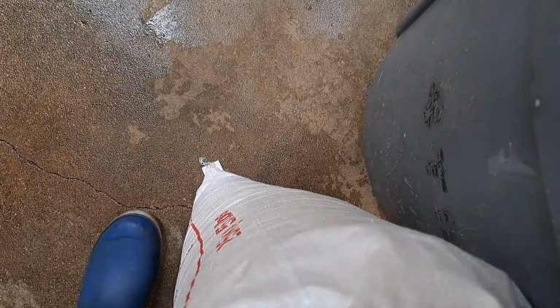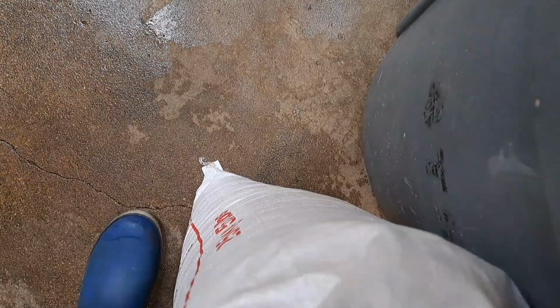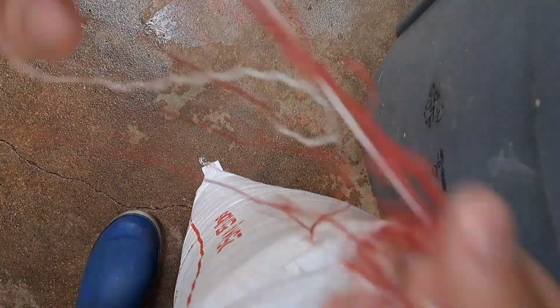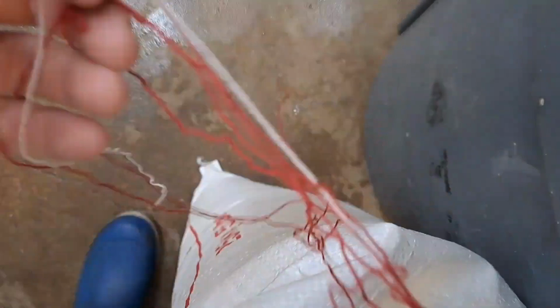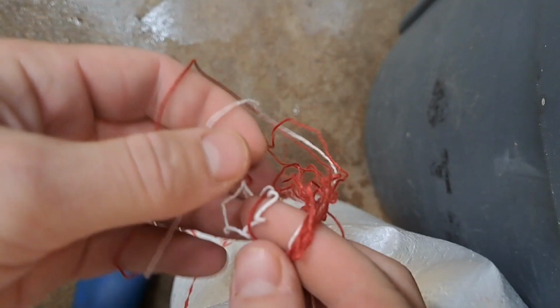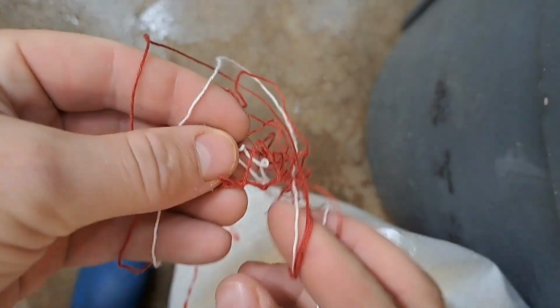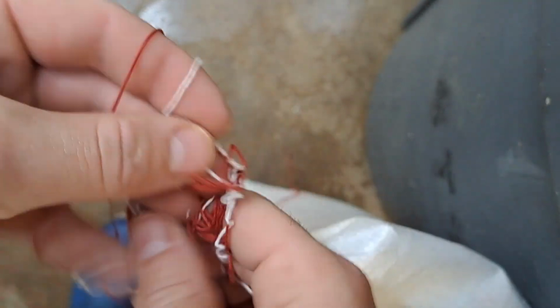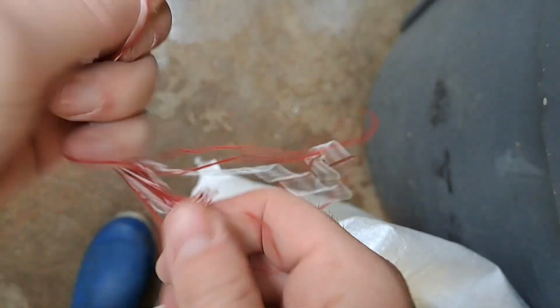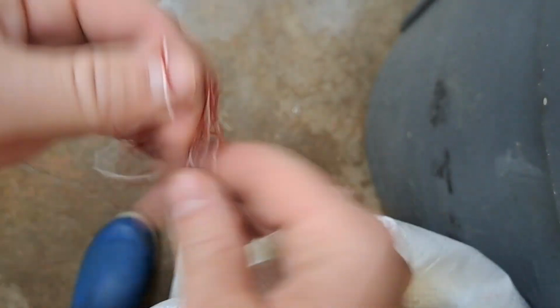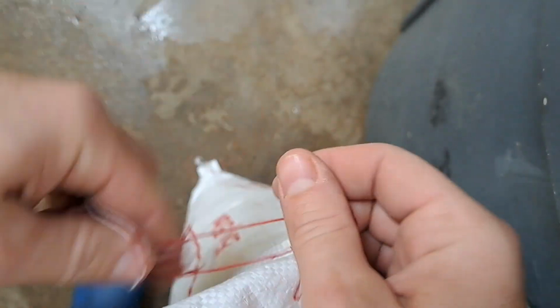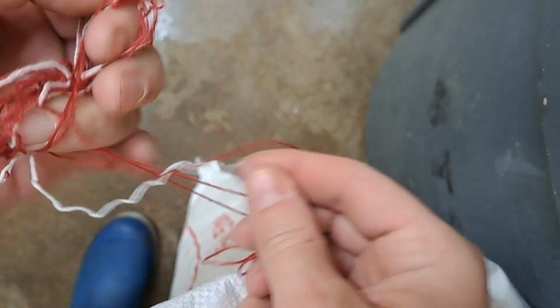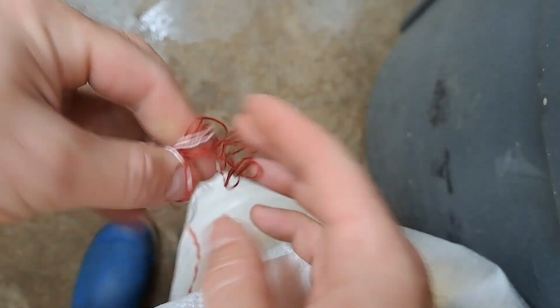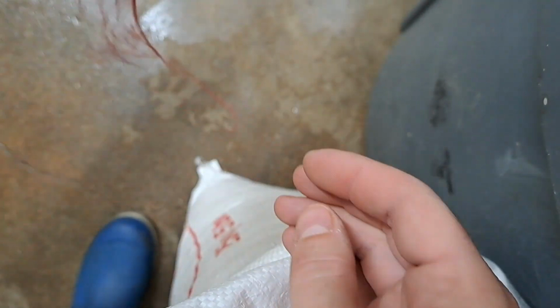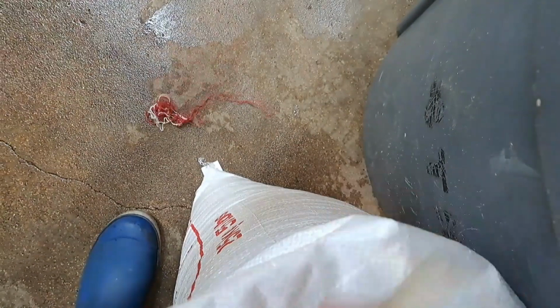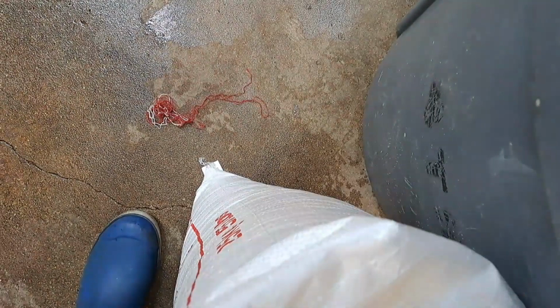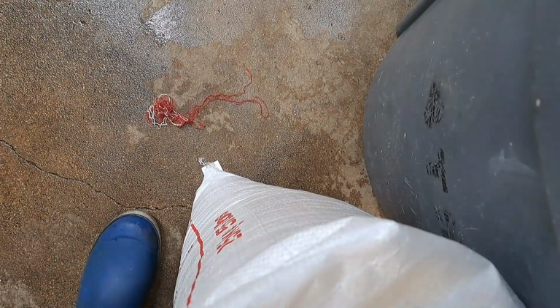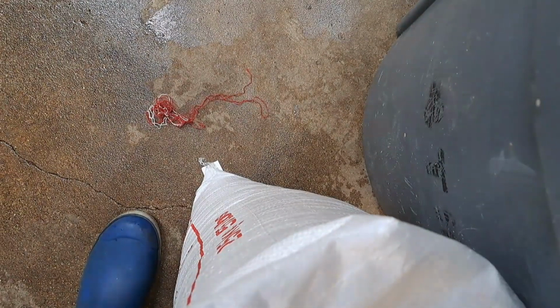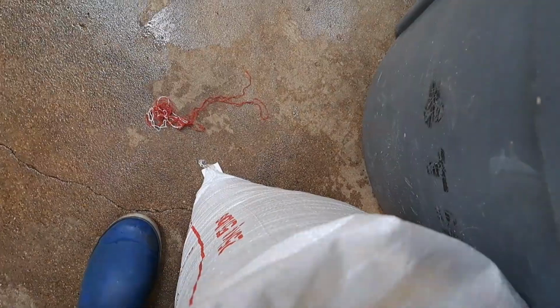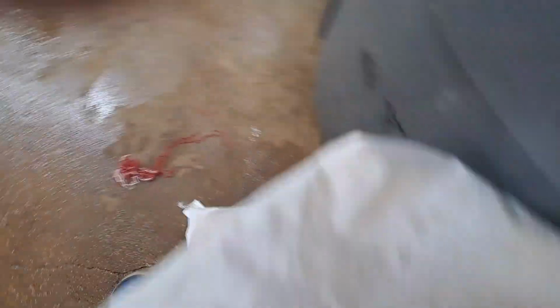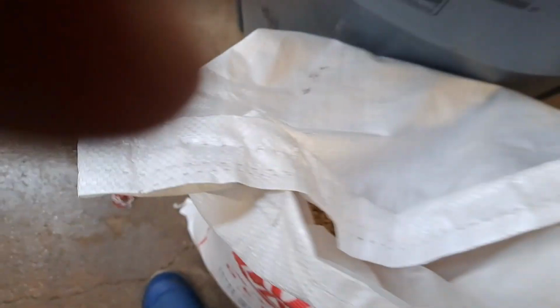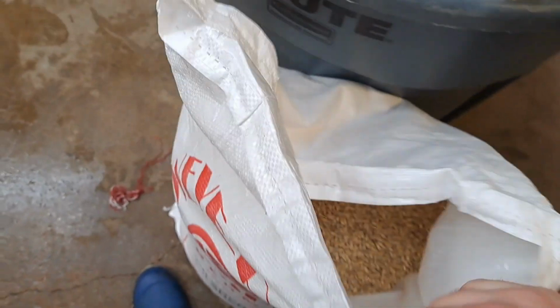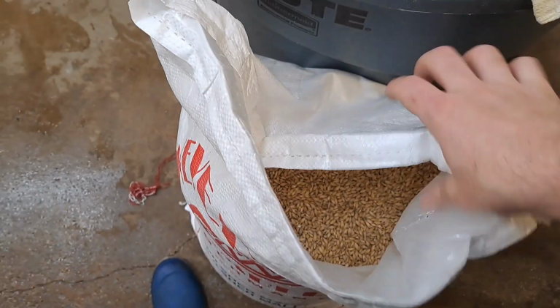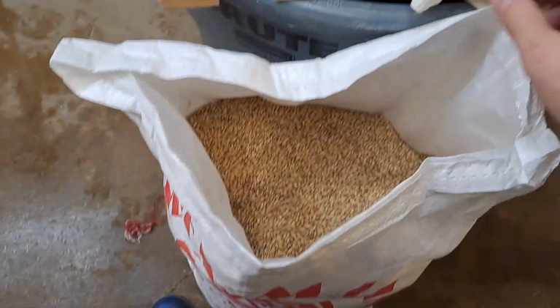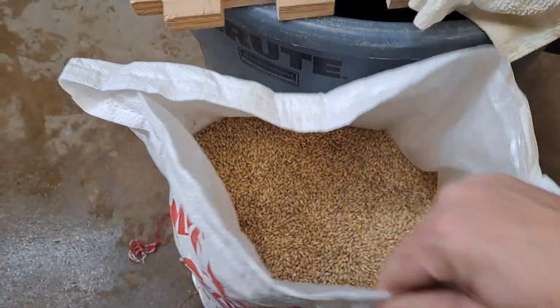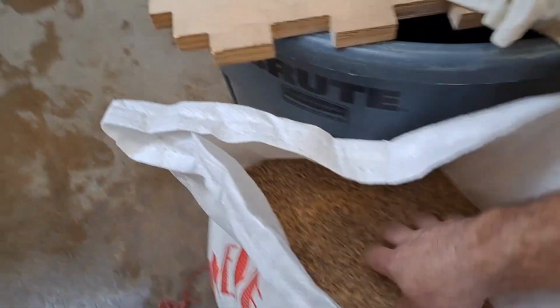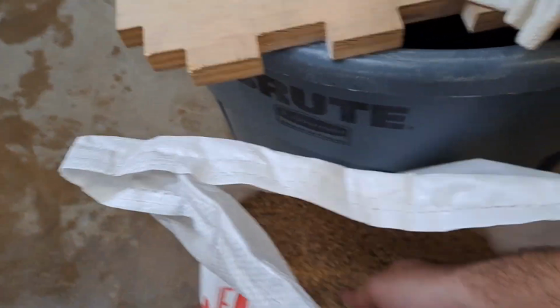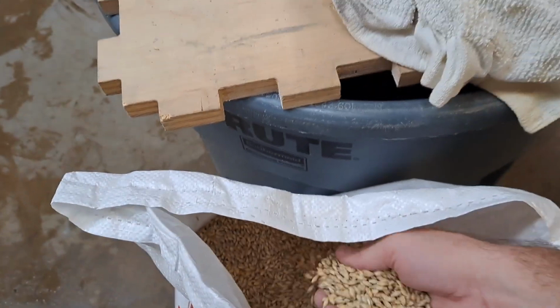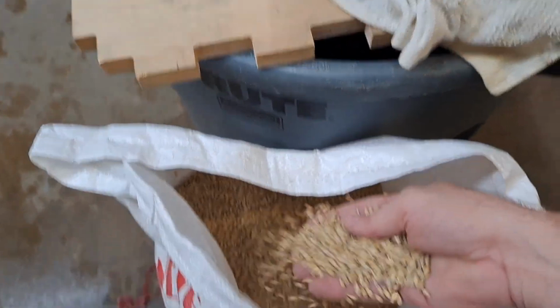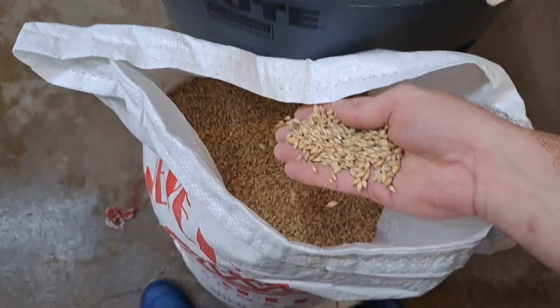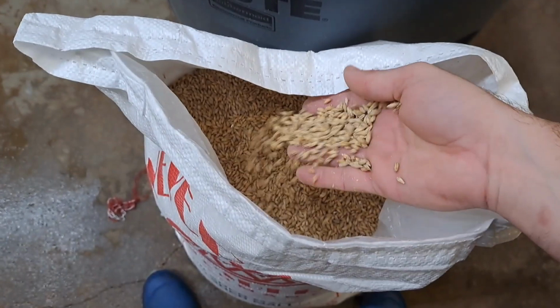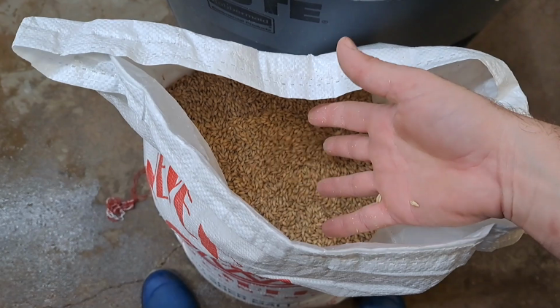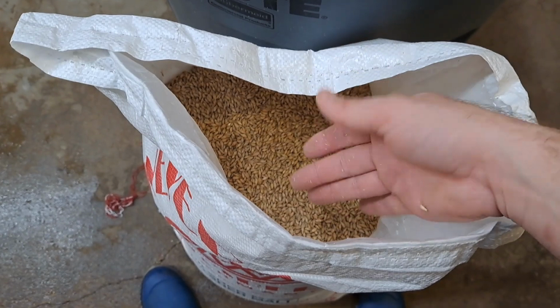Now you've got a bundle of strings — bundle that up and throw it away. And we have an opened bag of beautiful malt.